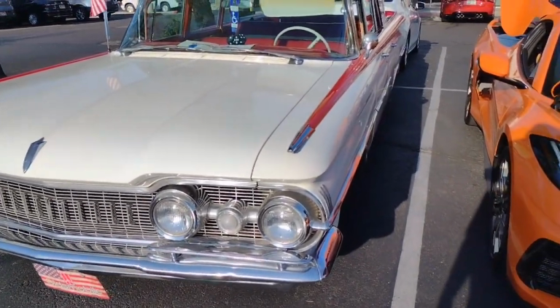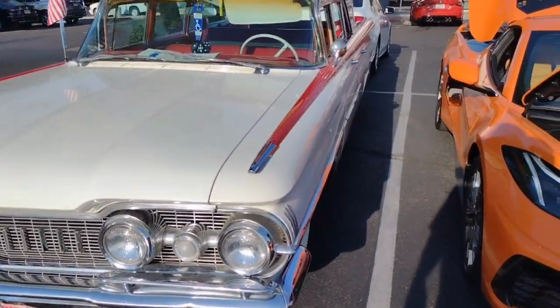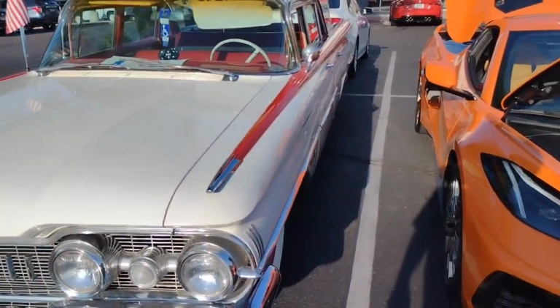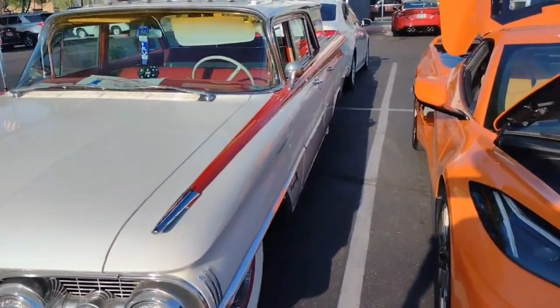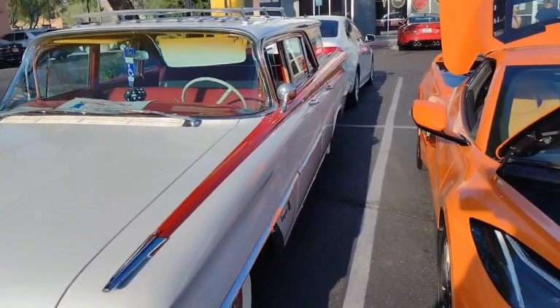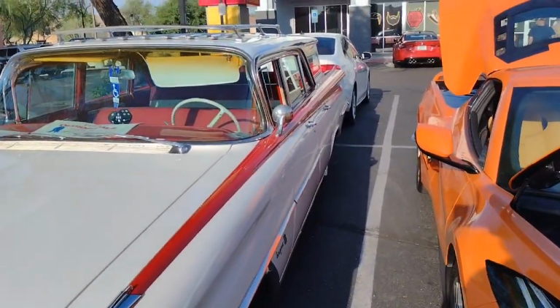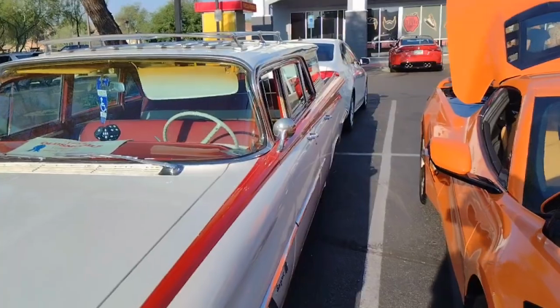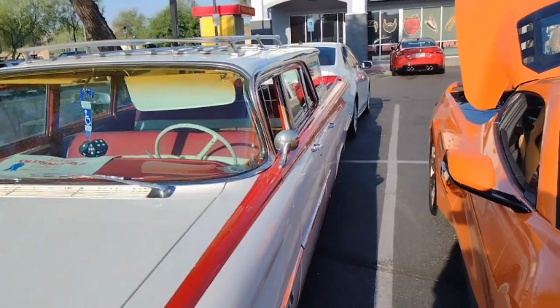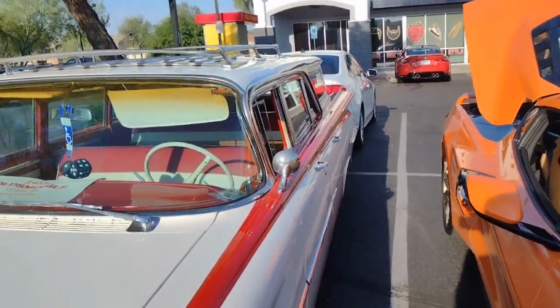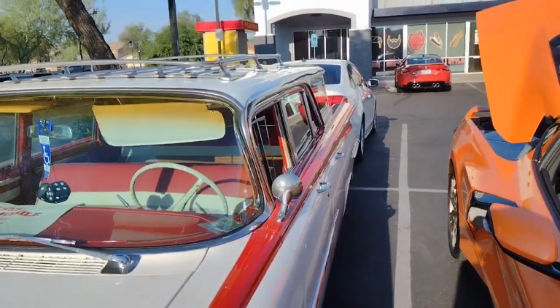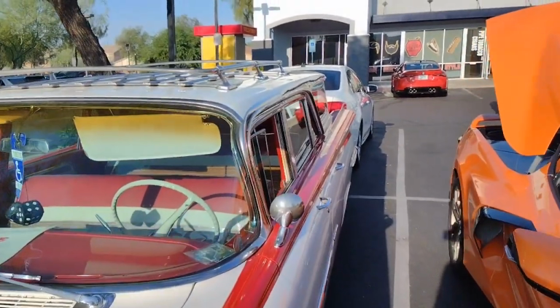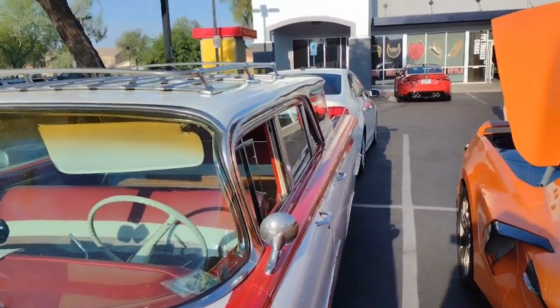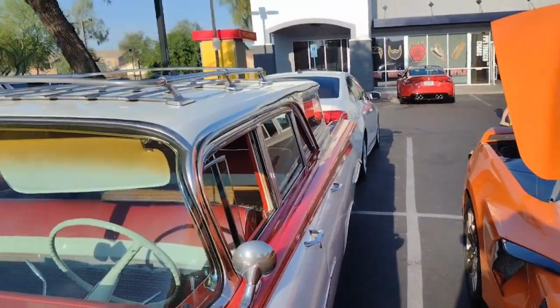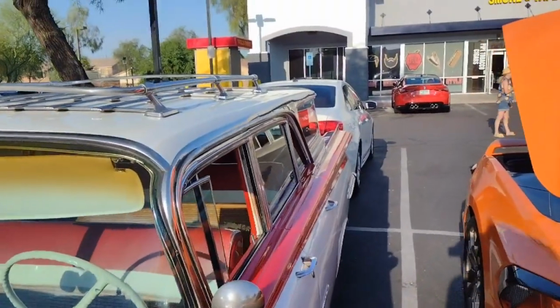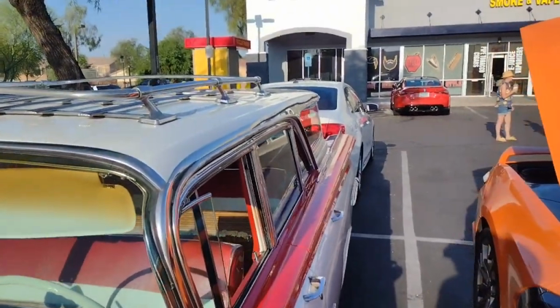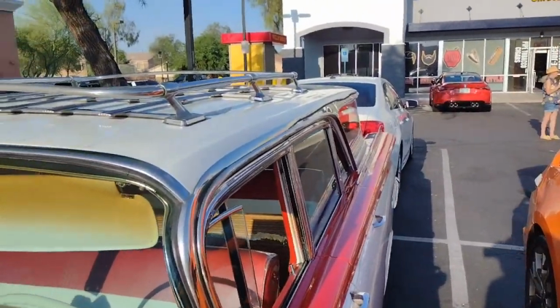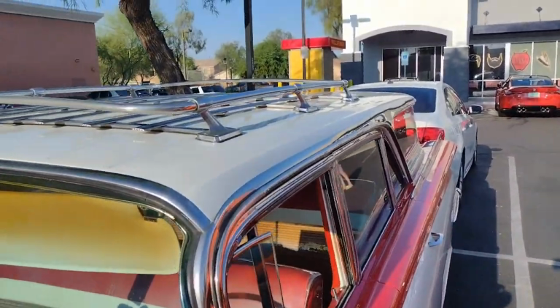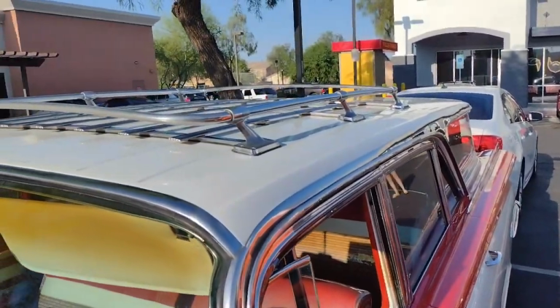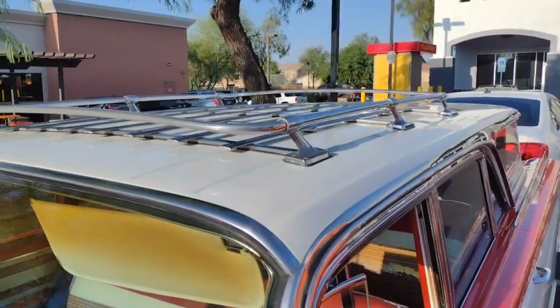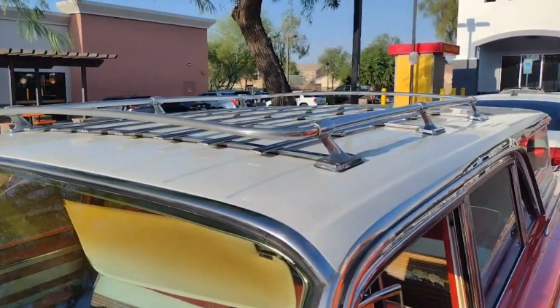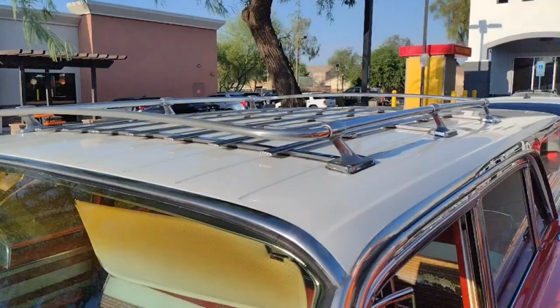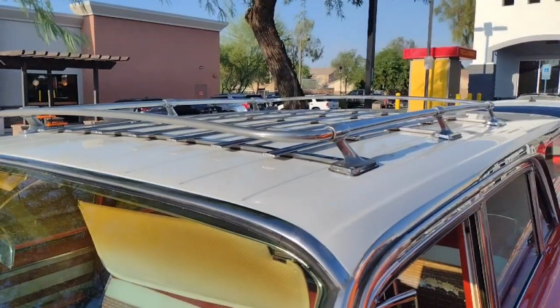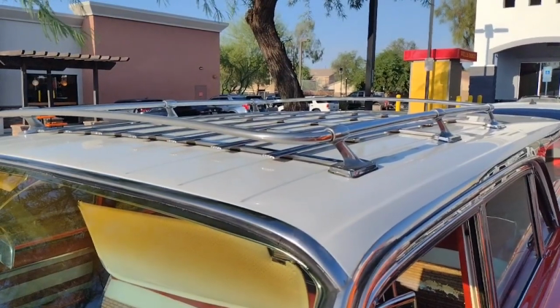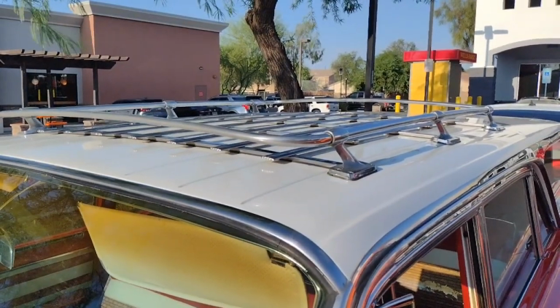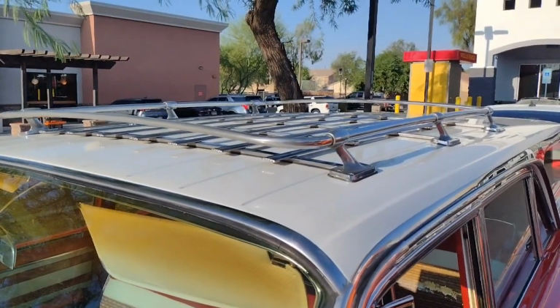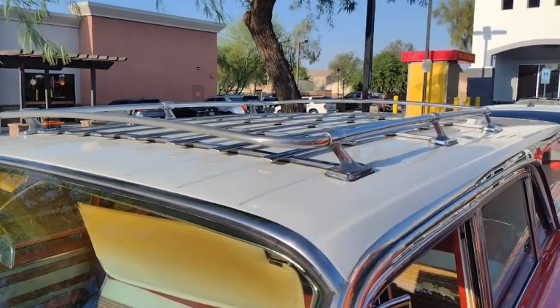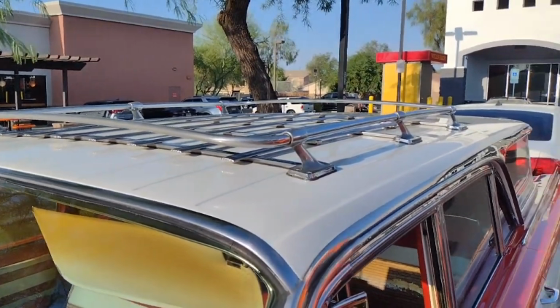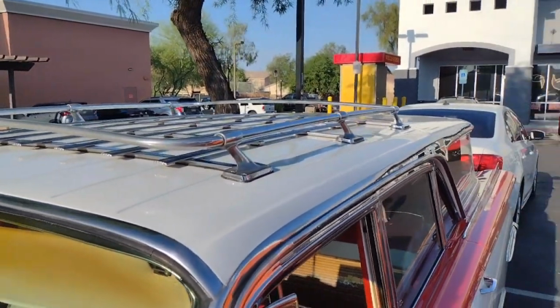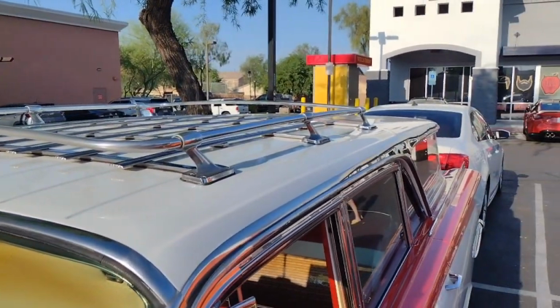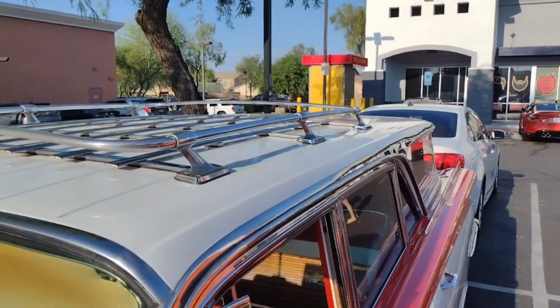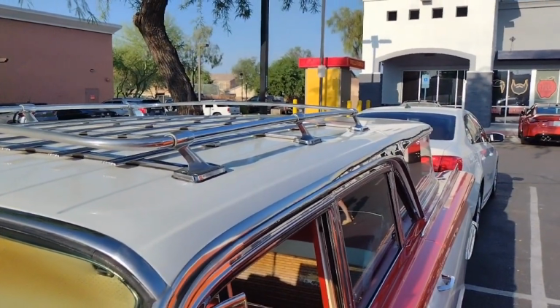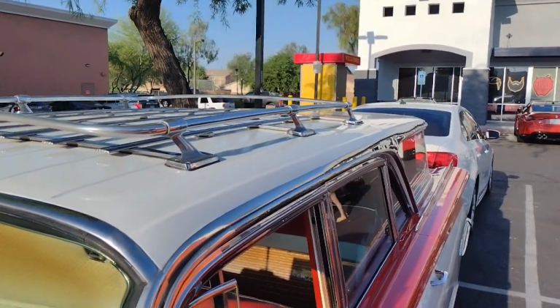Definitely a work of art. What I find strange about it is where they decided to put the roof rack — to the front of the car. That's where it belongs, you can tell.